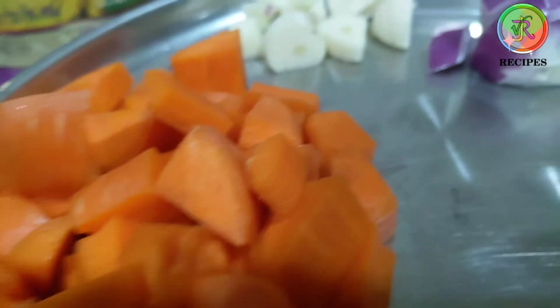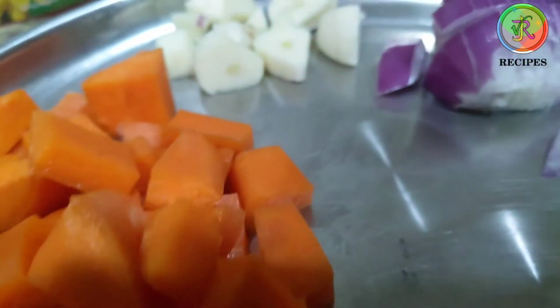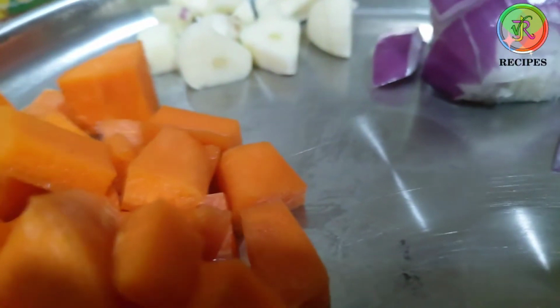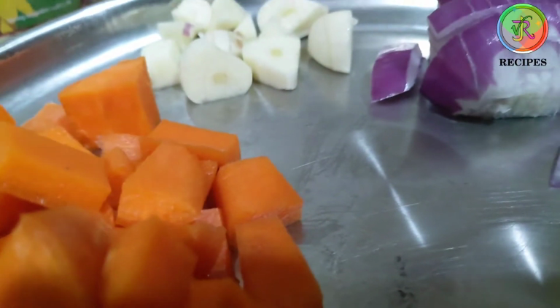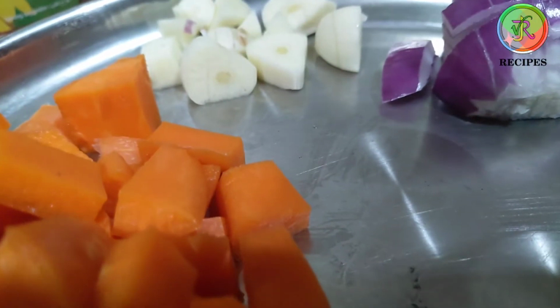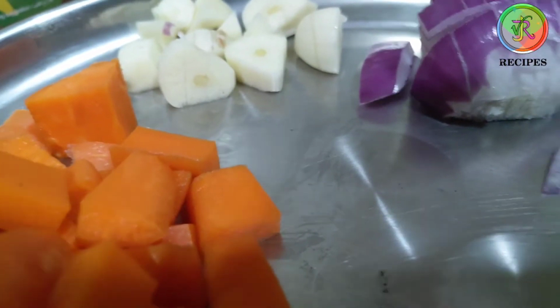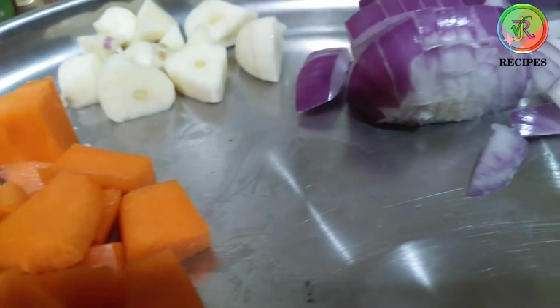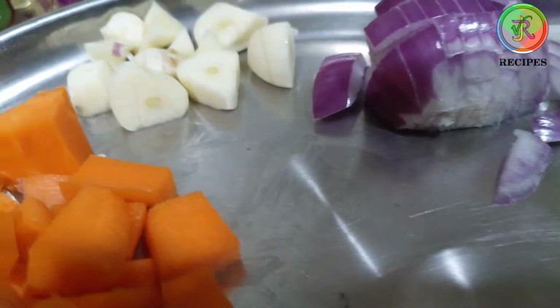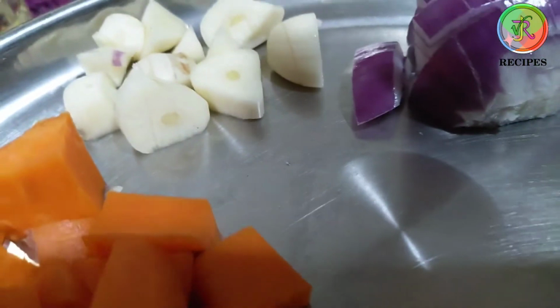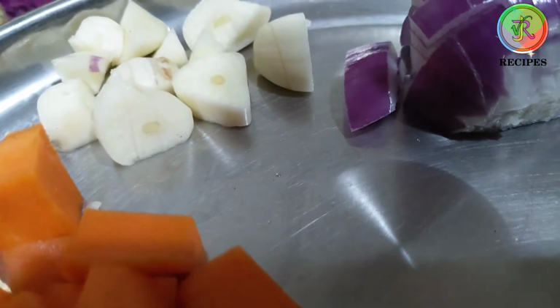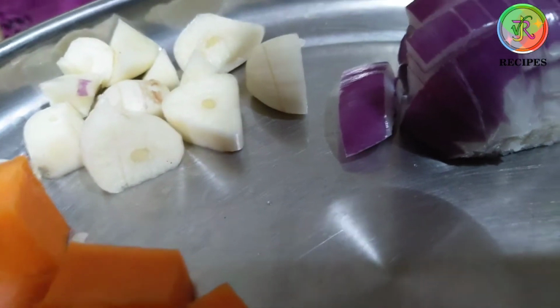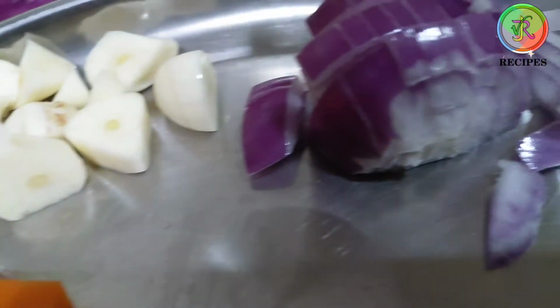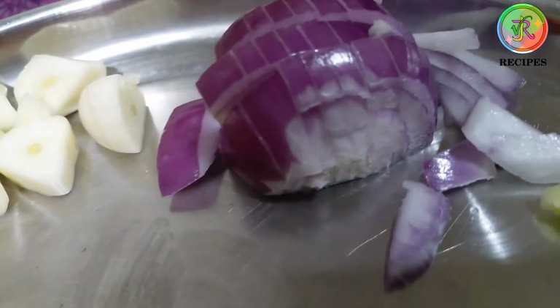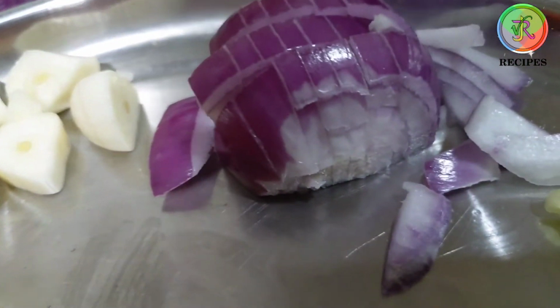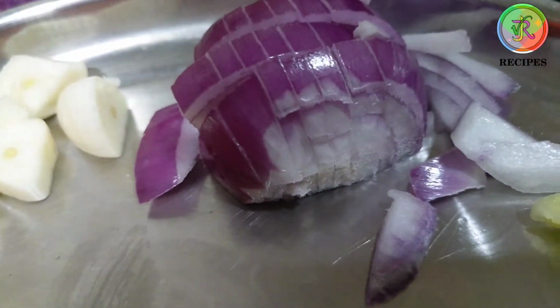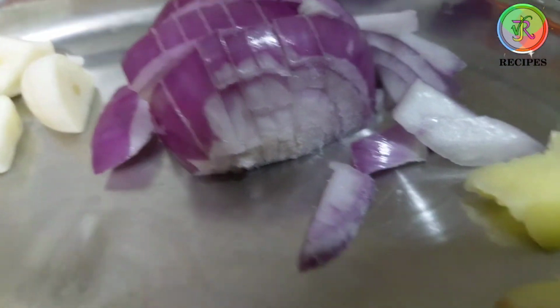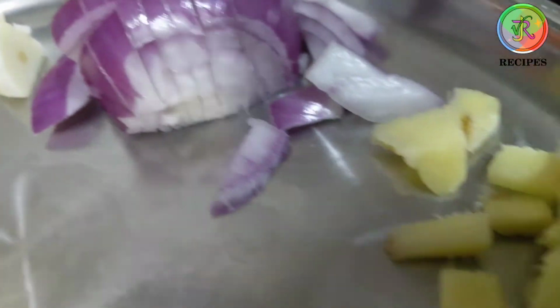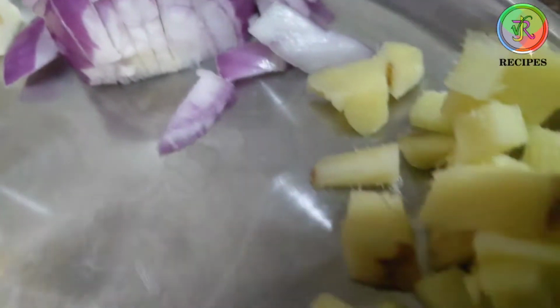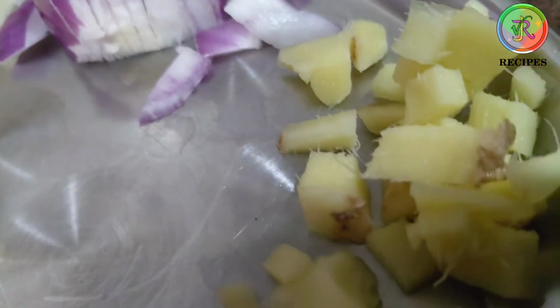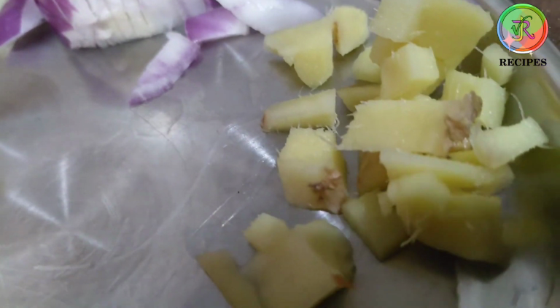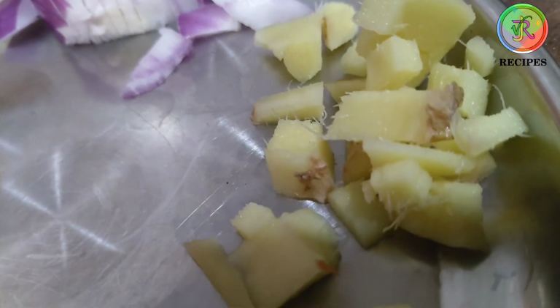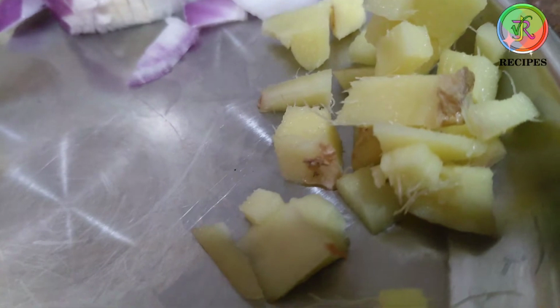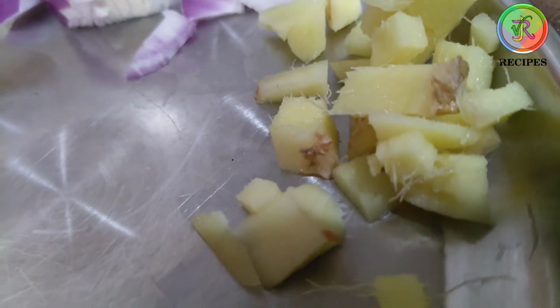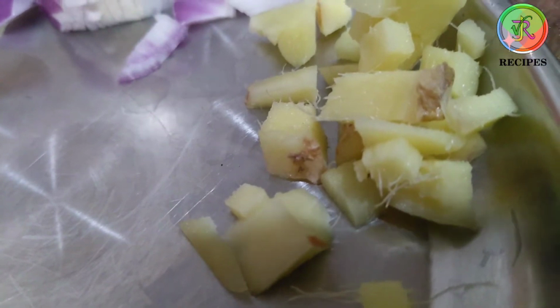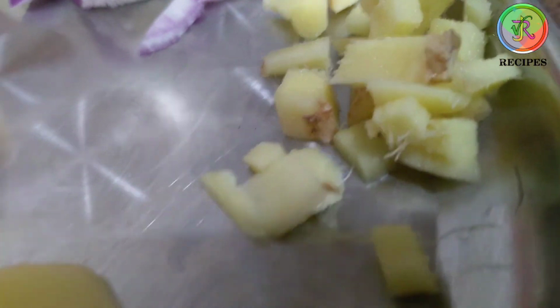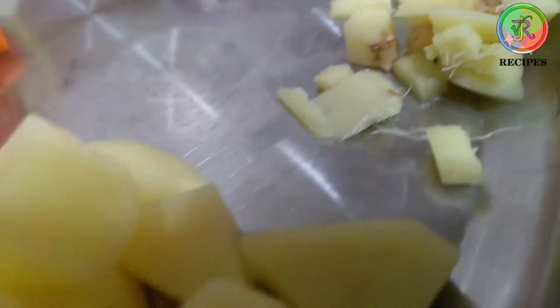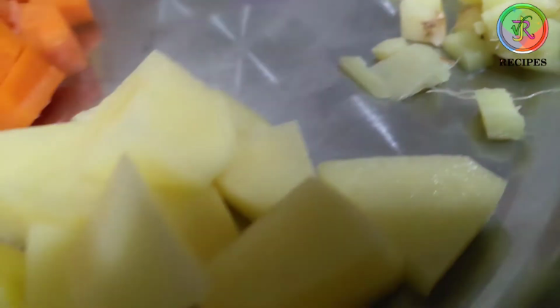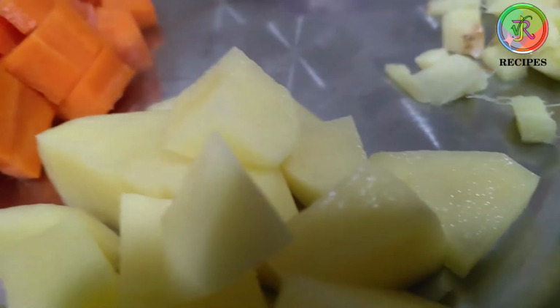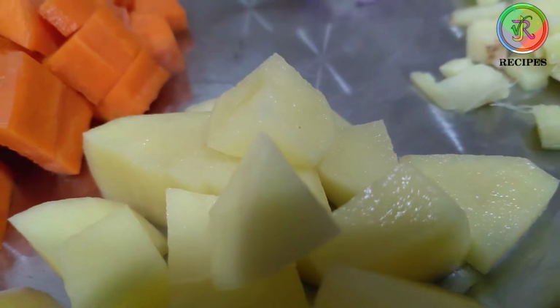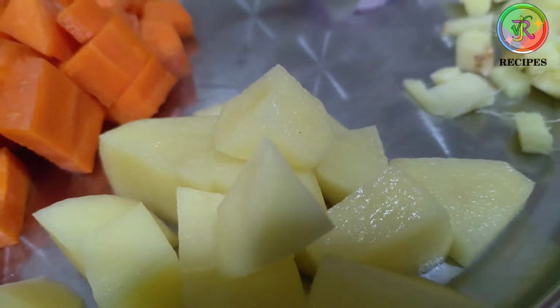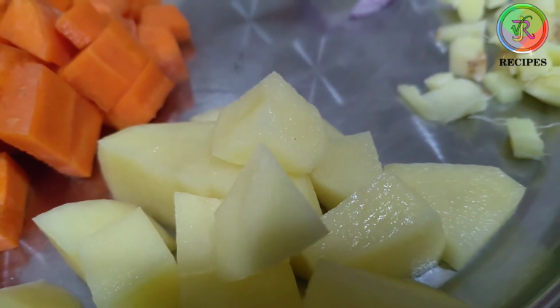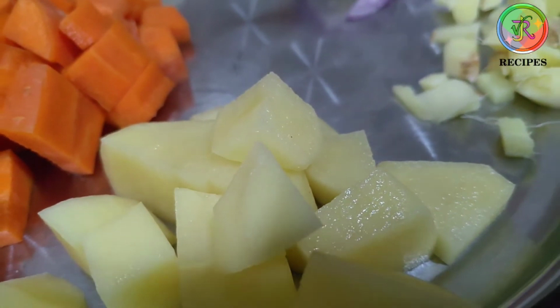To be prepared: 1 carrot, 1-2 garlic cloves, 1 onion, 1 piece of ginger. Let's cook 1-2 potatoes.